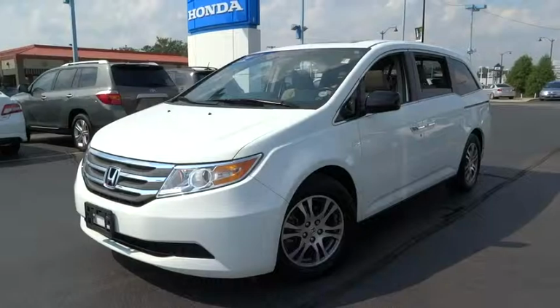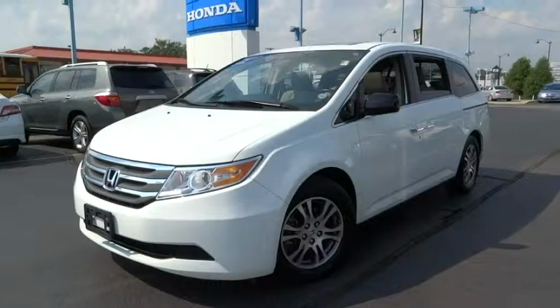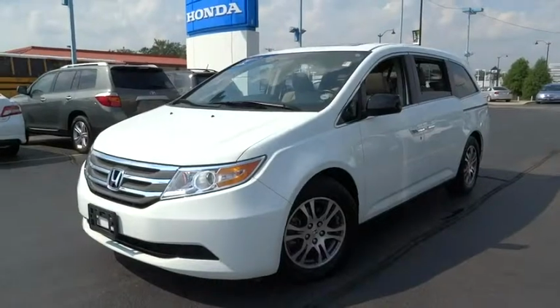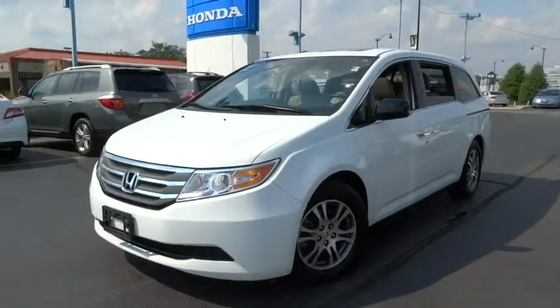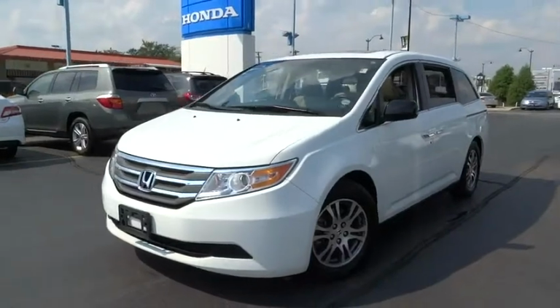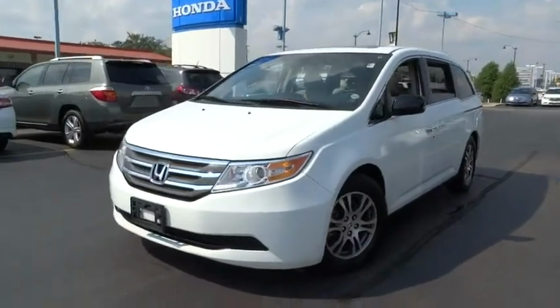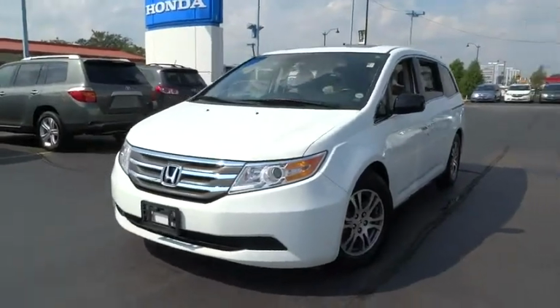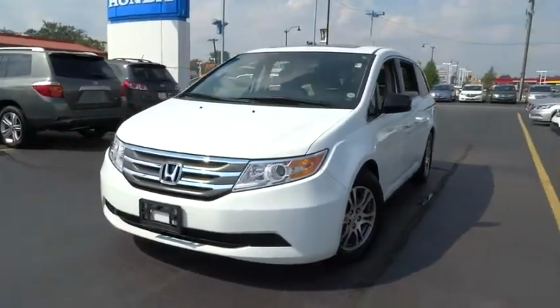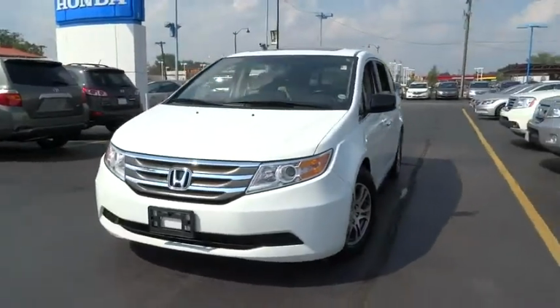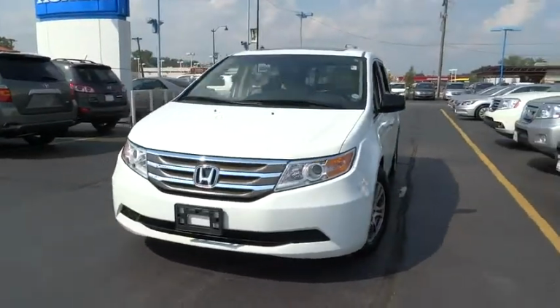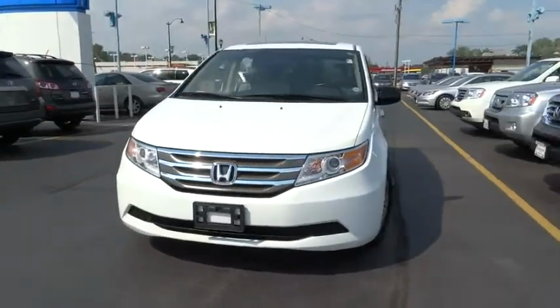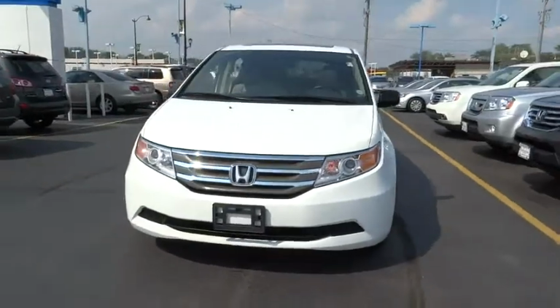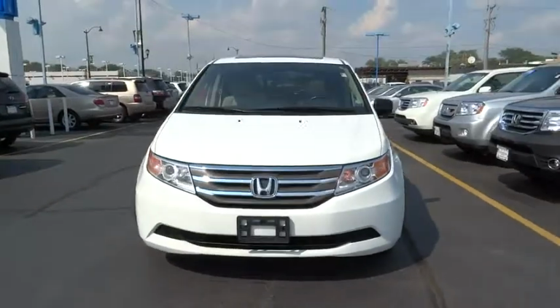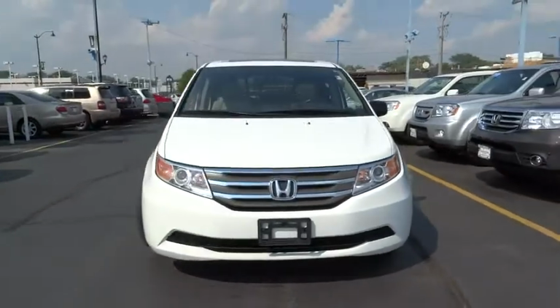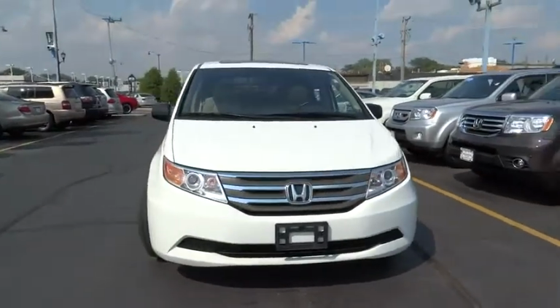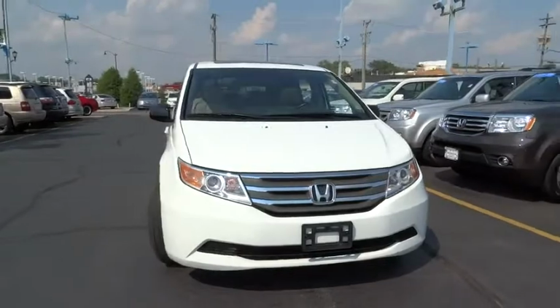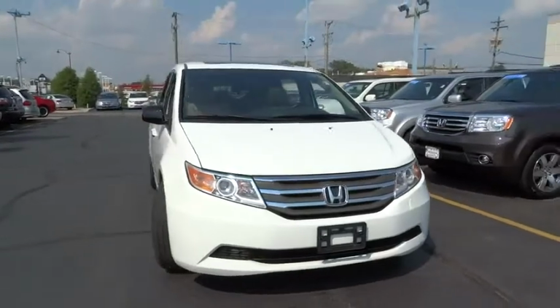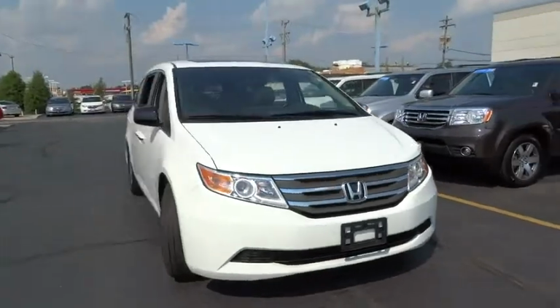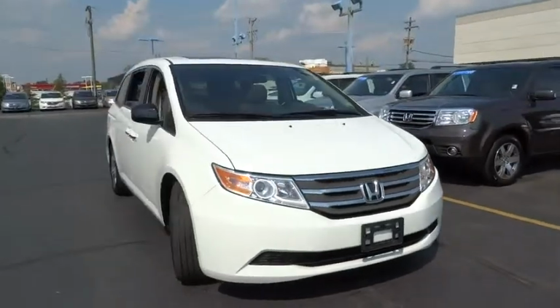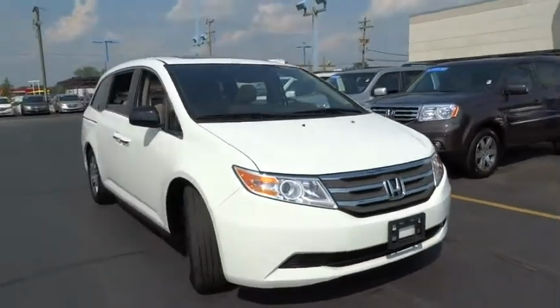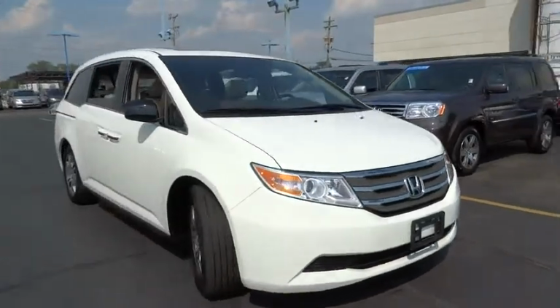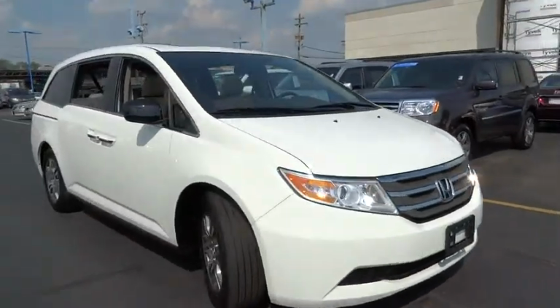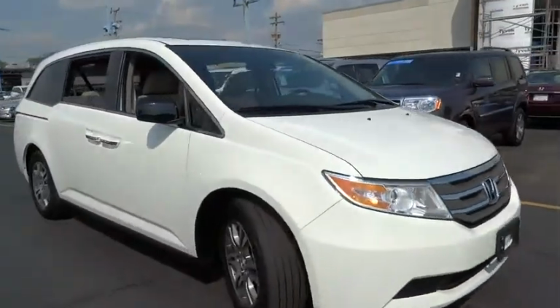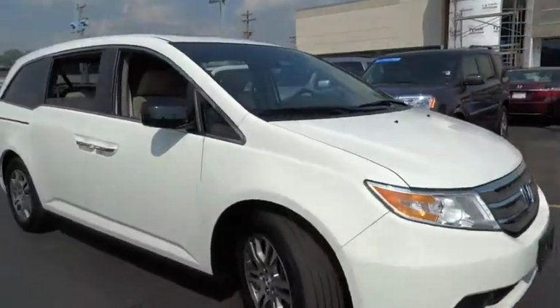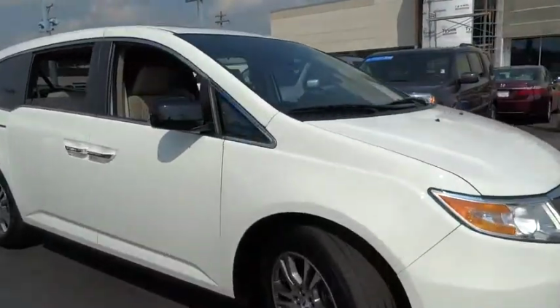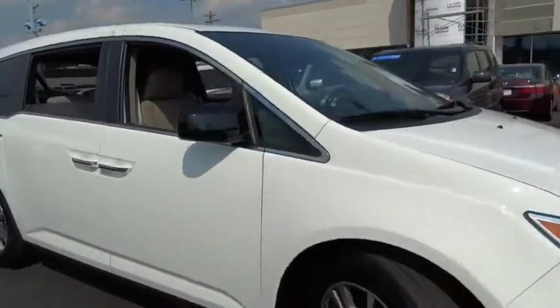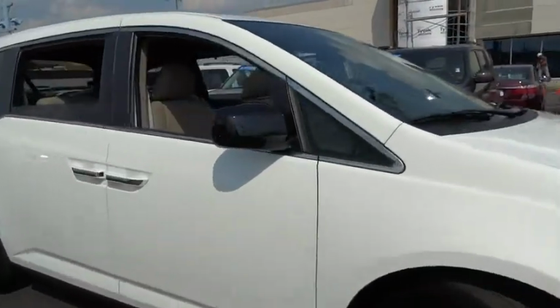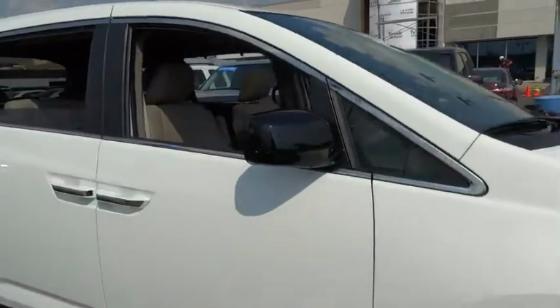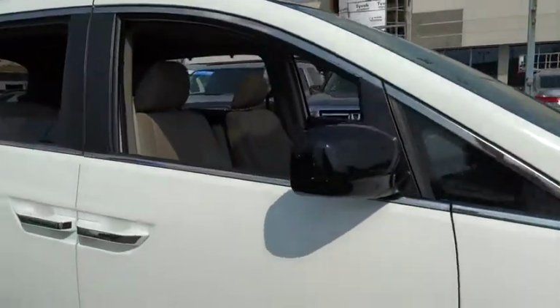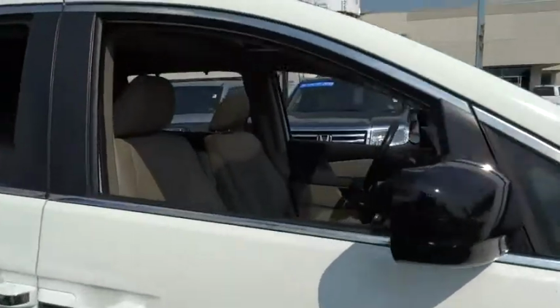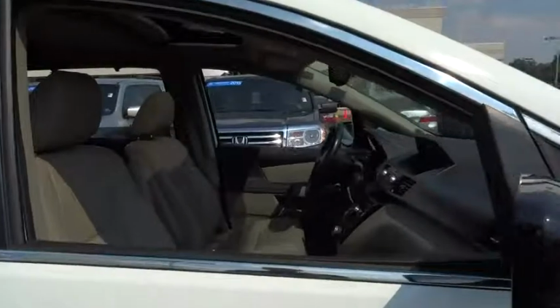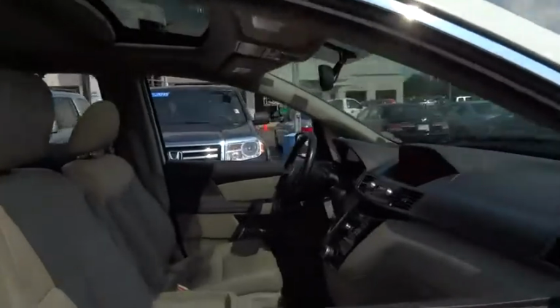The 2013 Odyssey. The Honda Odyssey is a showcase of distinguished style, captivating technology, and advanced safety features. A must for all families.